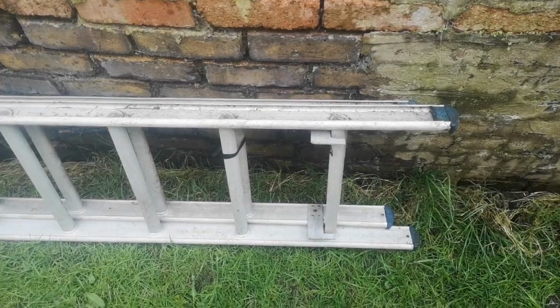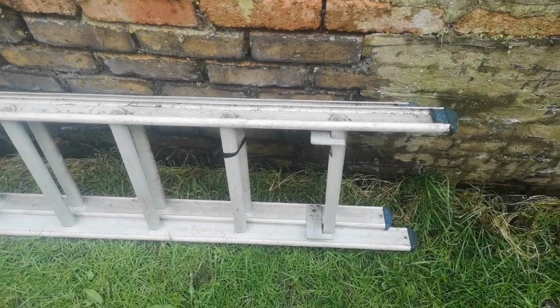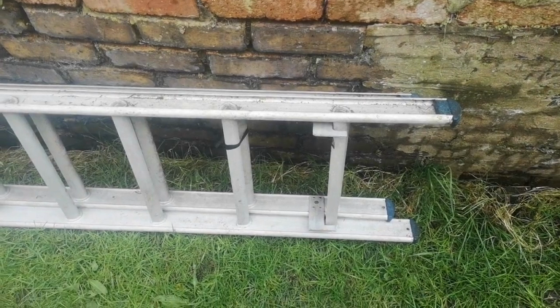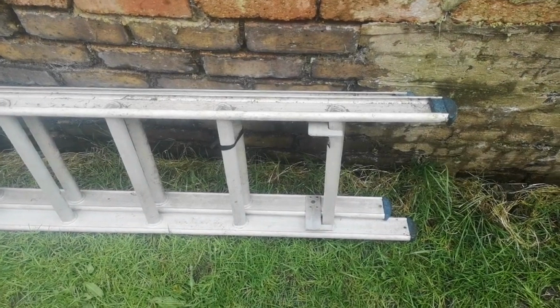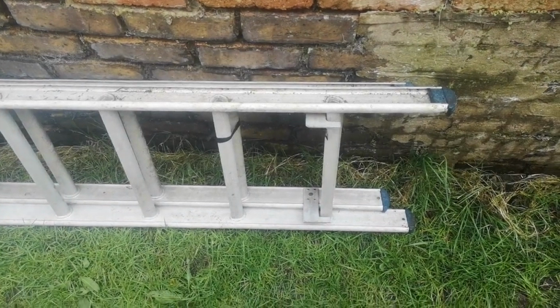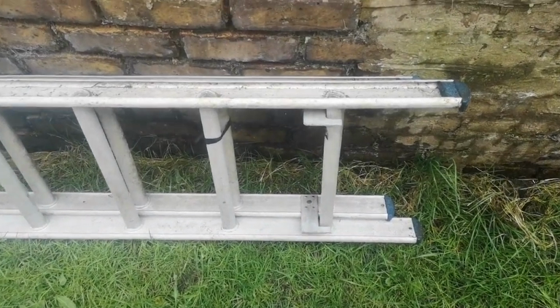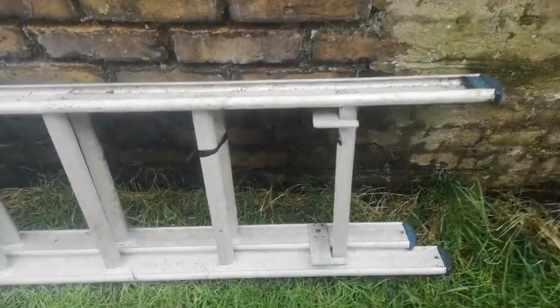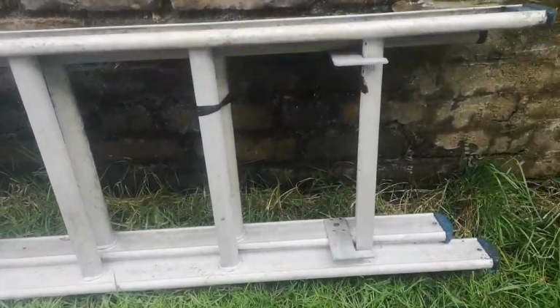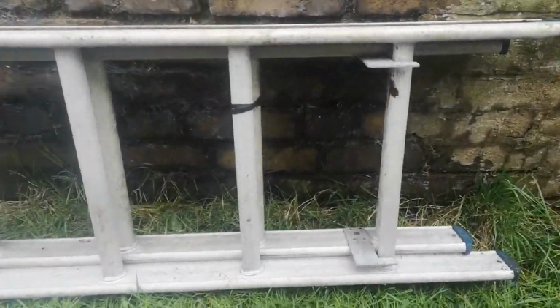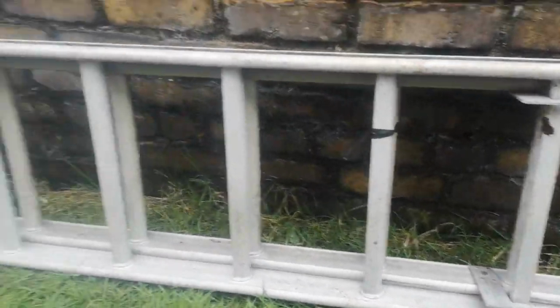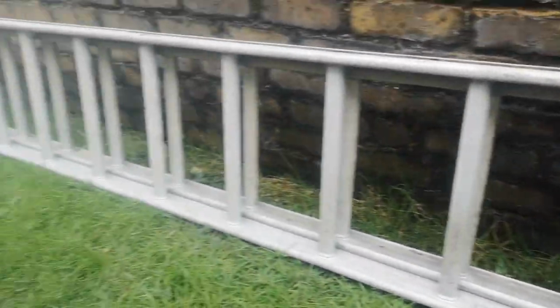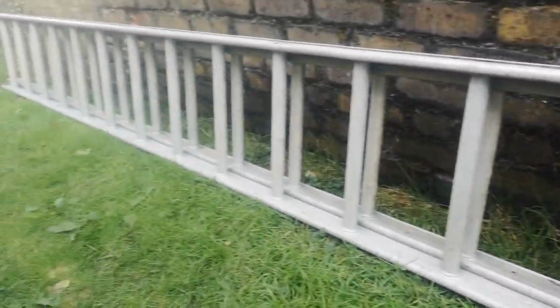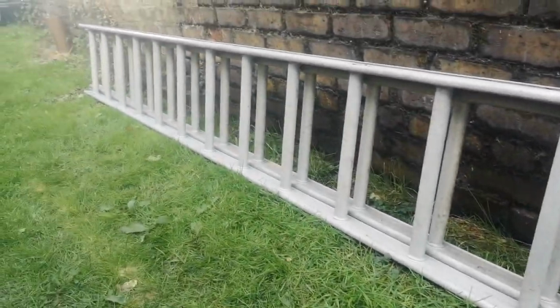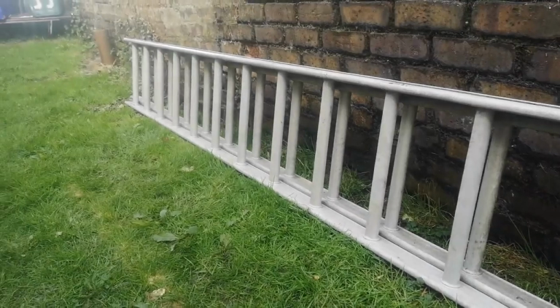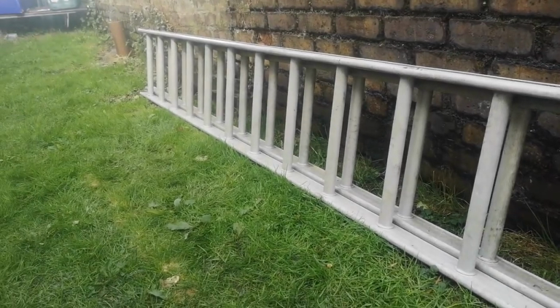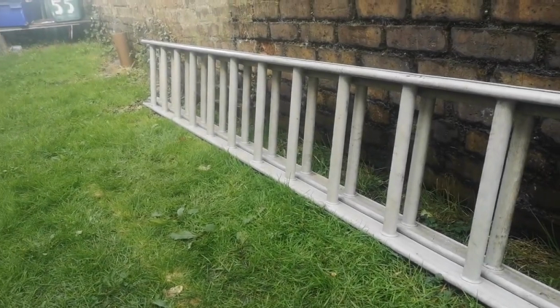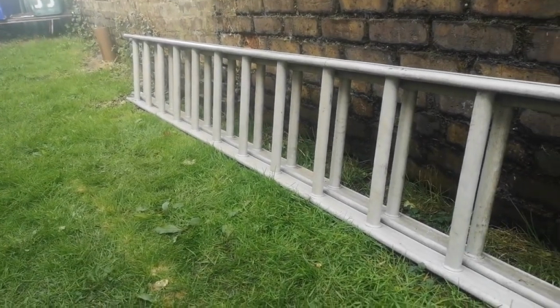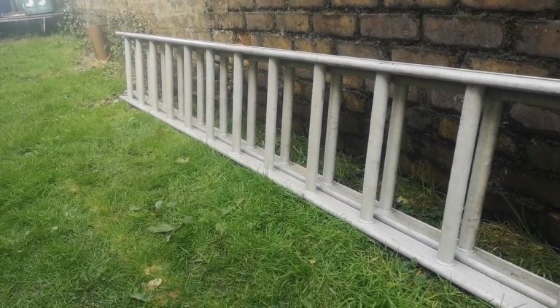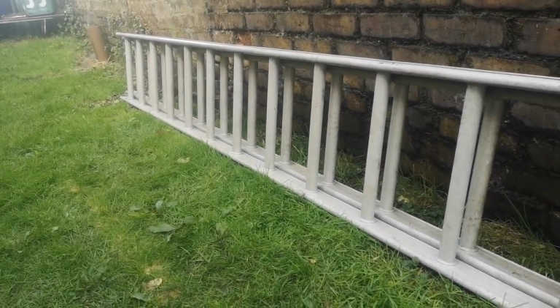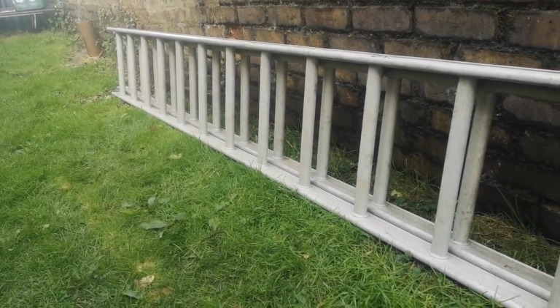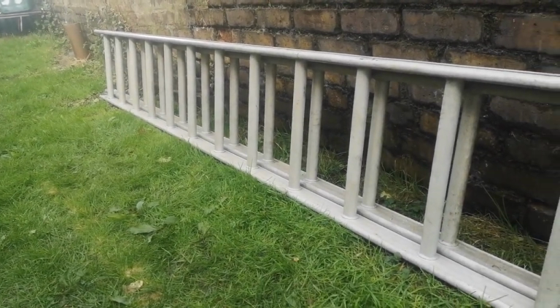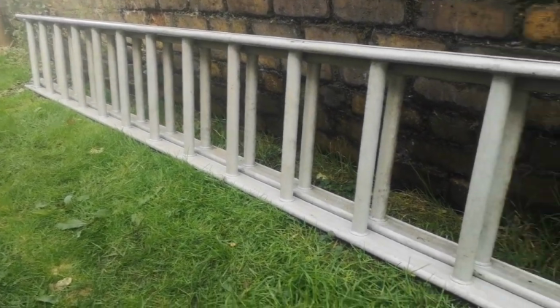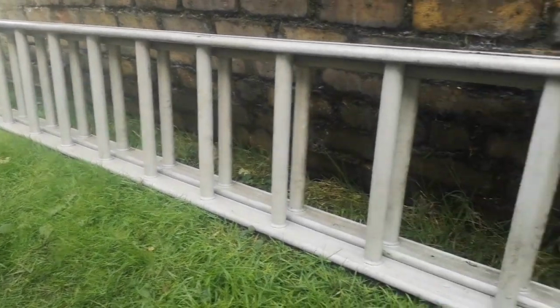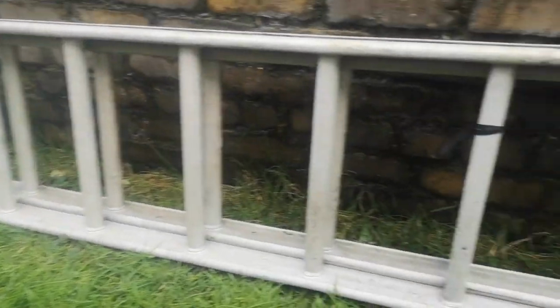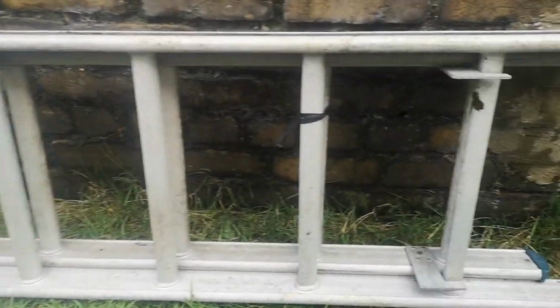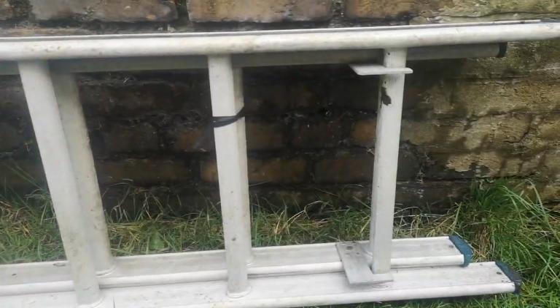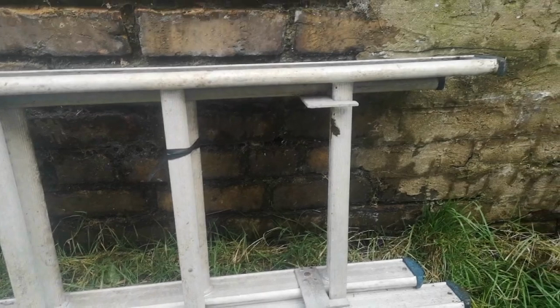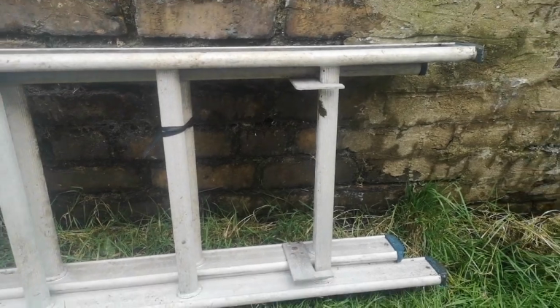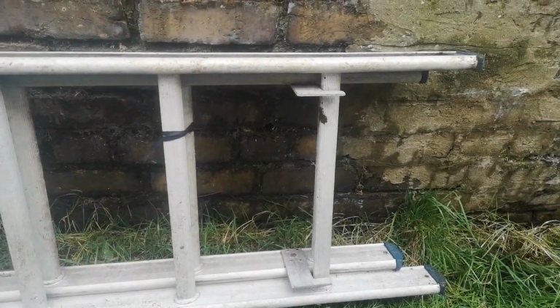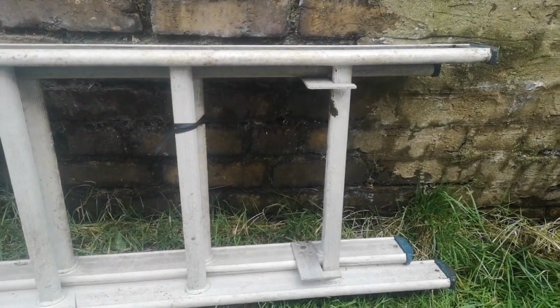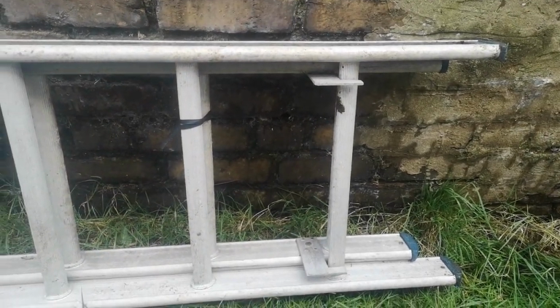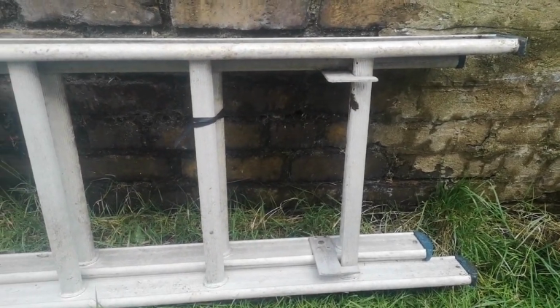Hello, I'm Paddy from creativemedia.org.uk and I've just acquired this remarkably long ladder. Thank you very much Abby for donating this, but I've been having a bit of trouble getting the ladder up.